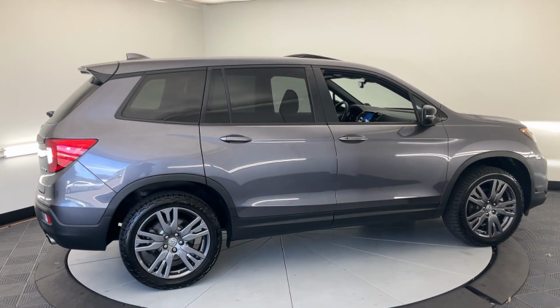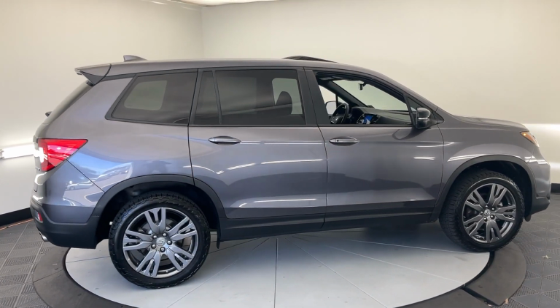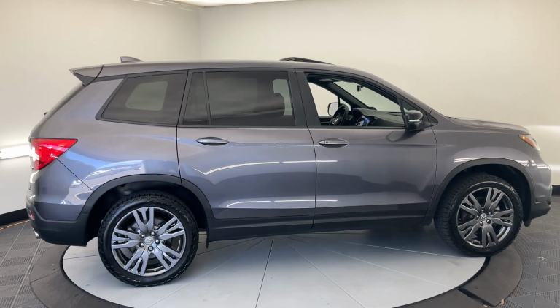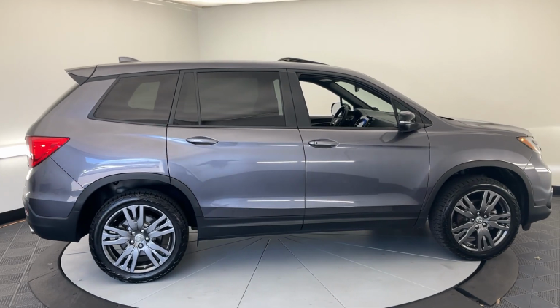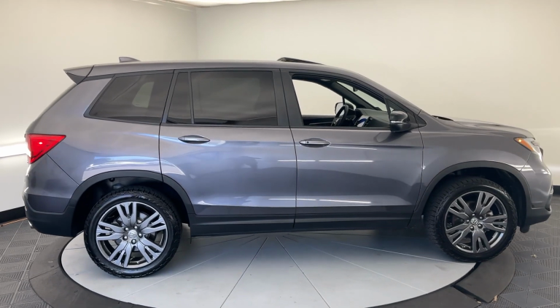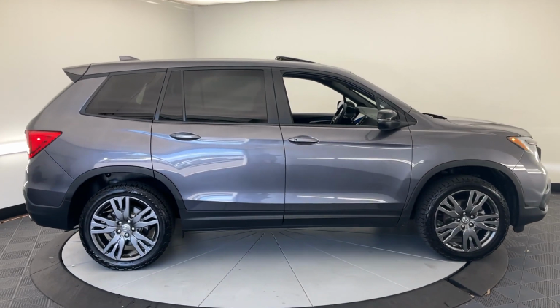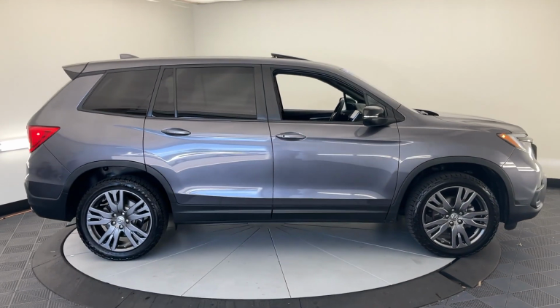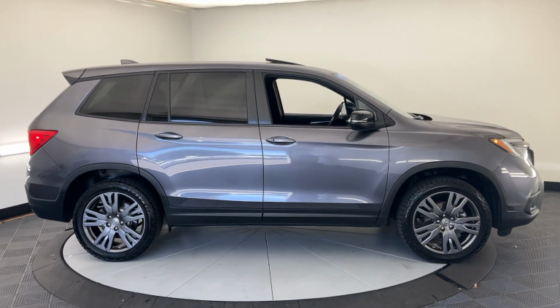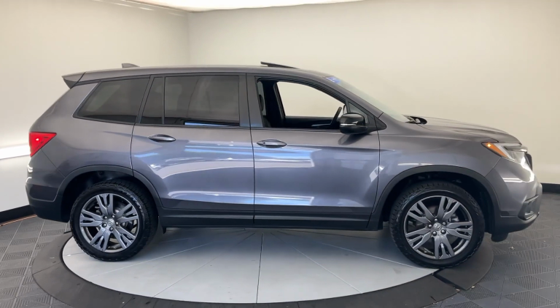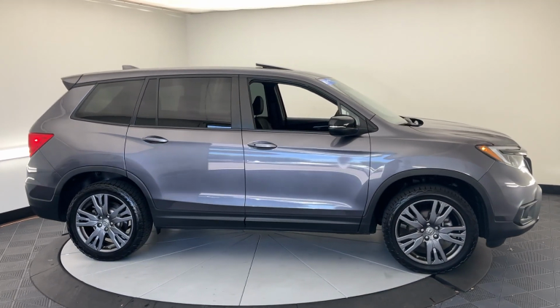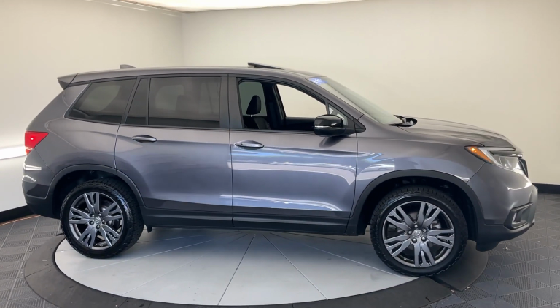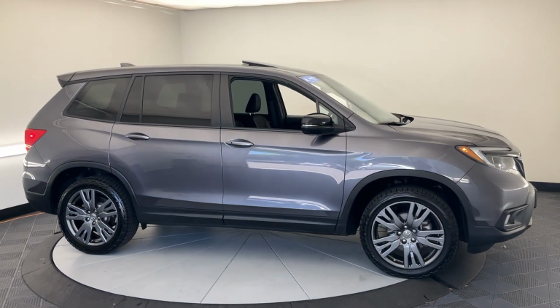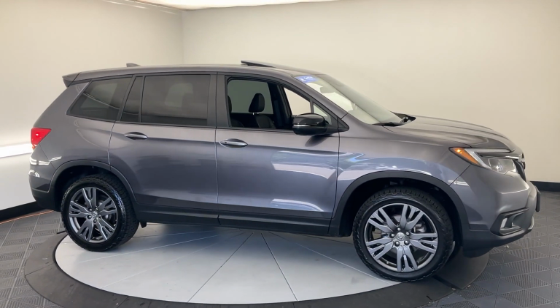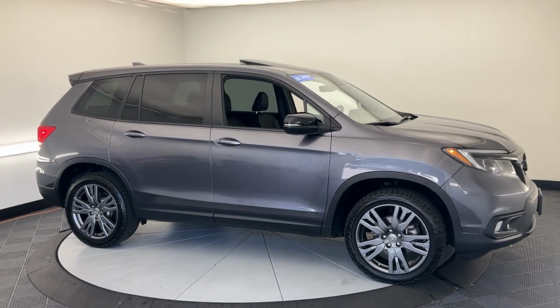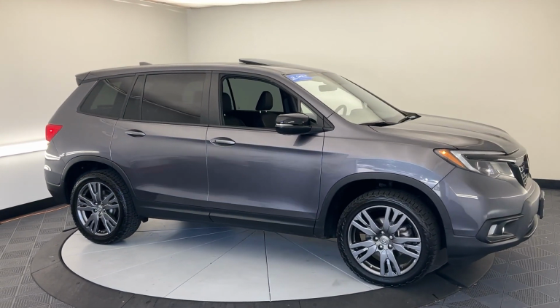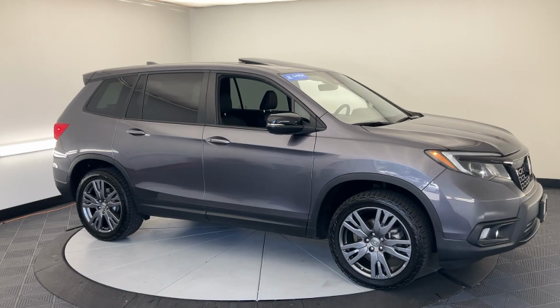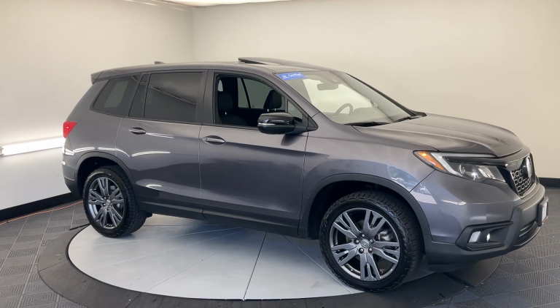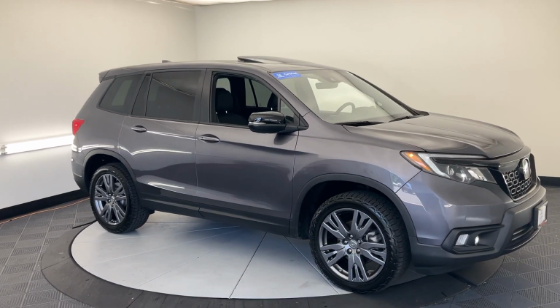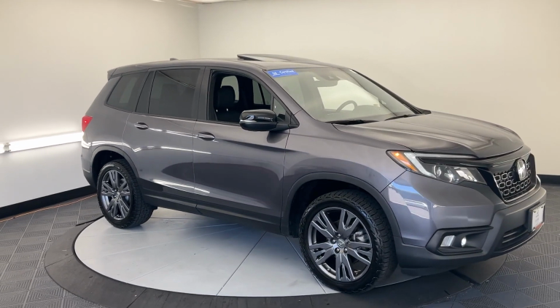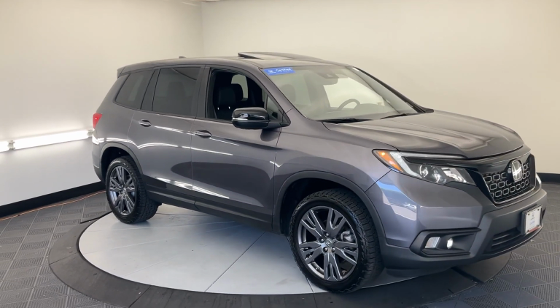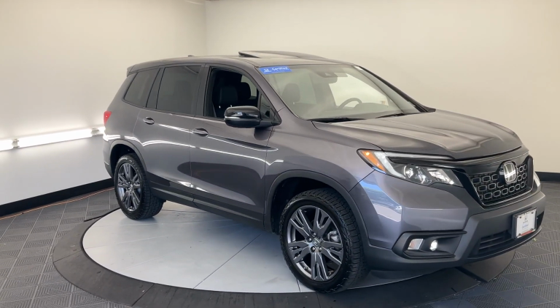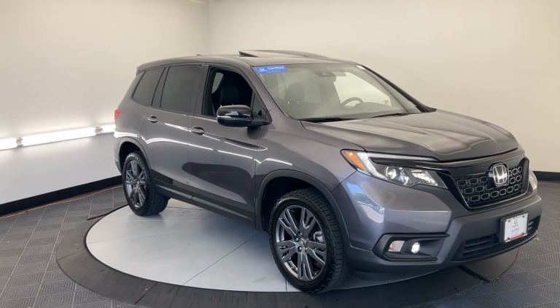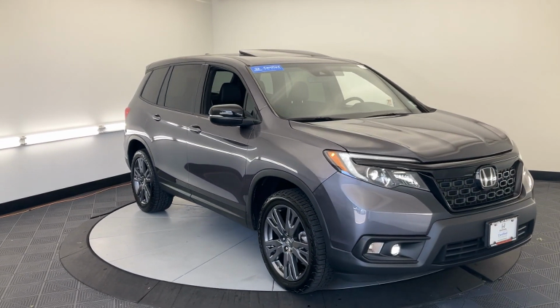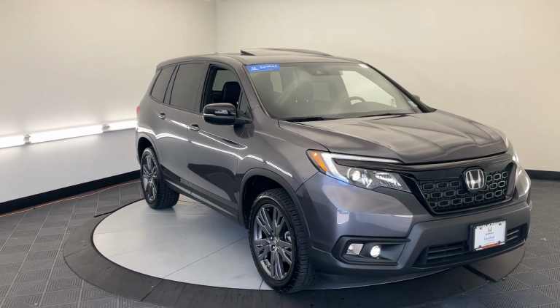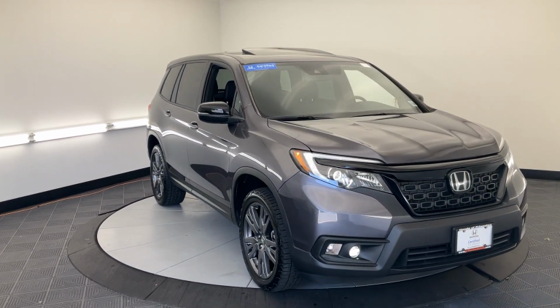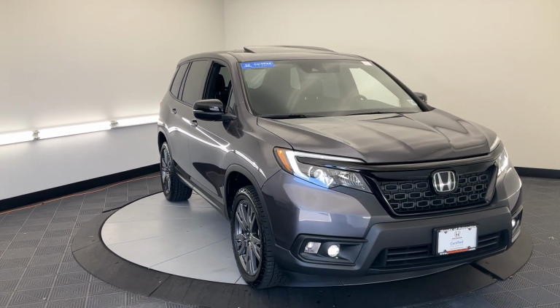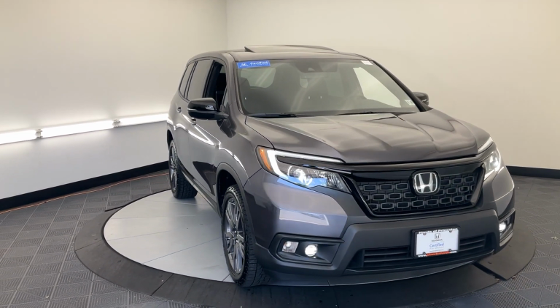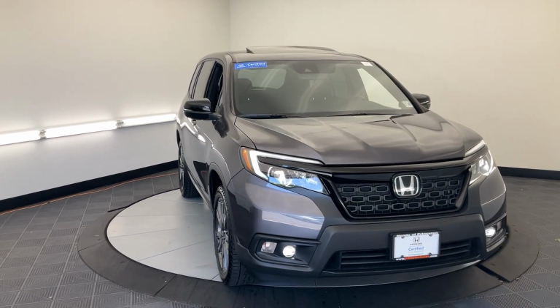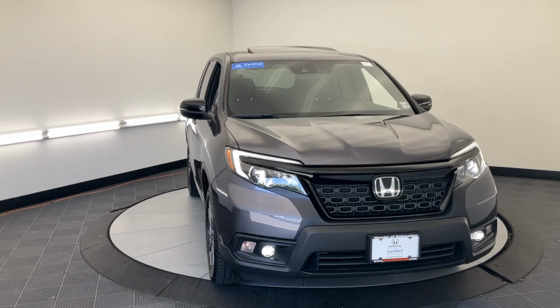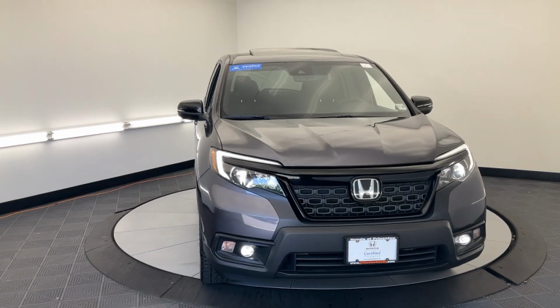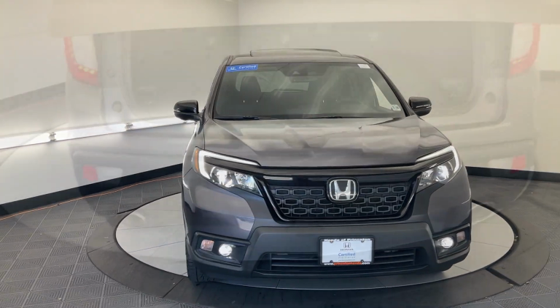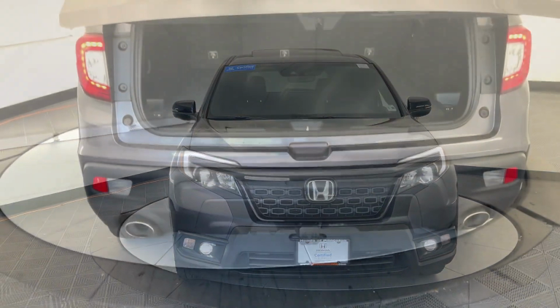Apple CarPlay and/or Android Auto, Pre-Collision System, Moonroof, Keyless Entry, Satellite Radio, Power Passenger Seat, Heated Mirrors, Fog Lamps, Backup Camera, Power Lift Gate.